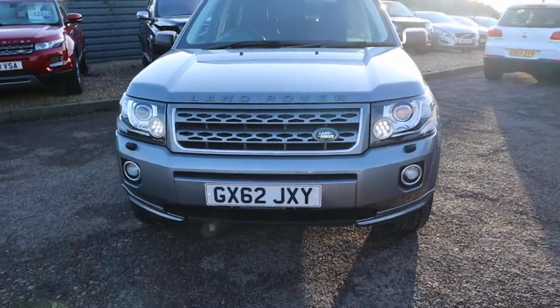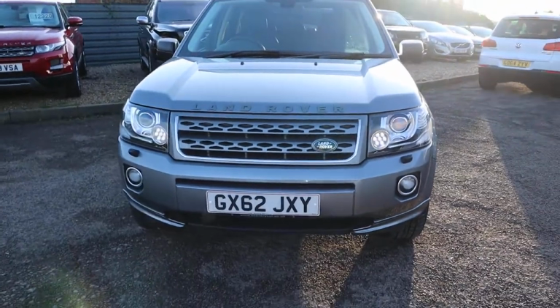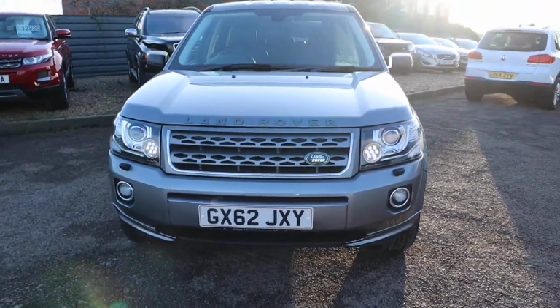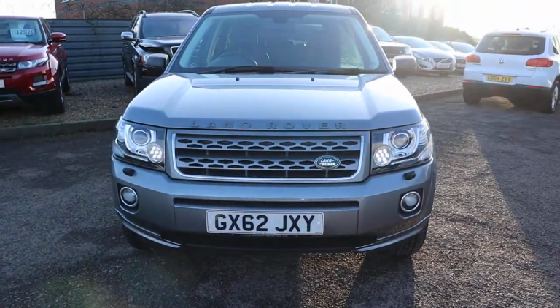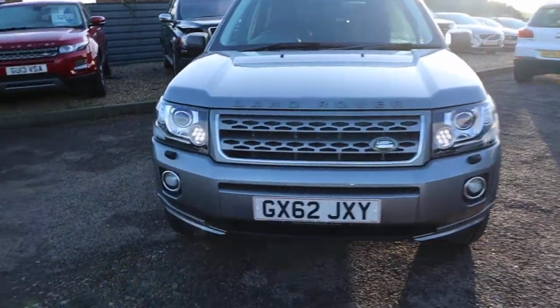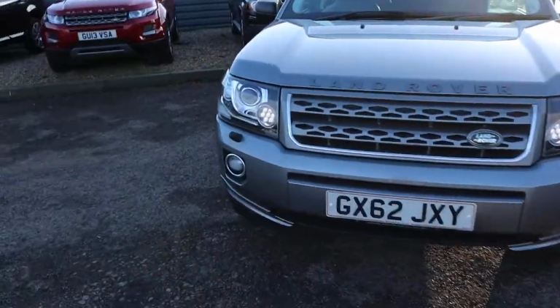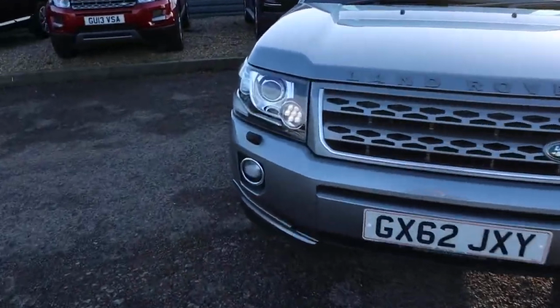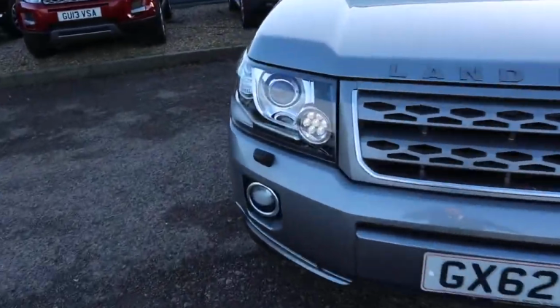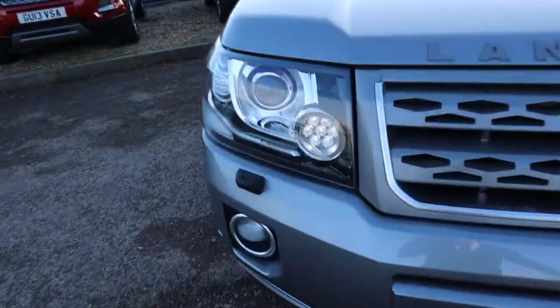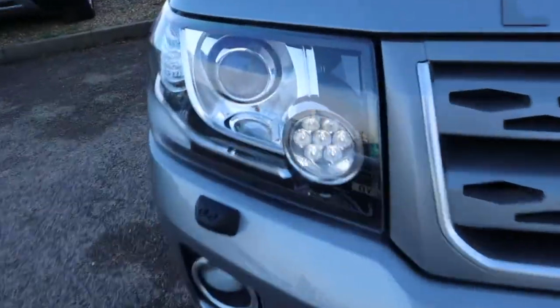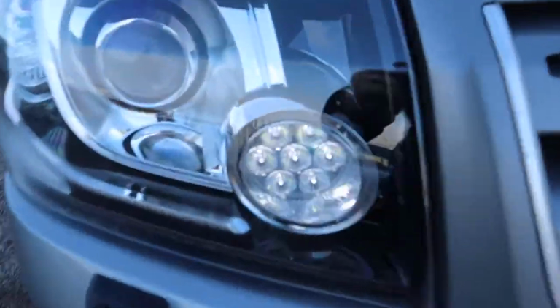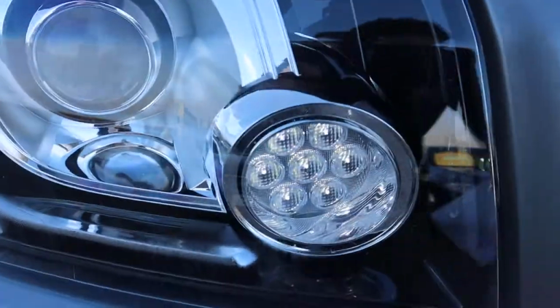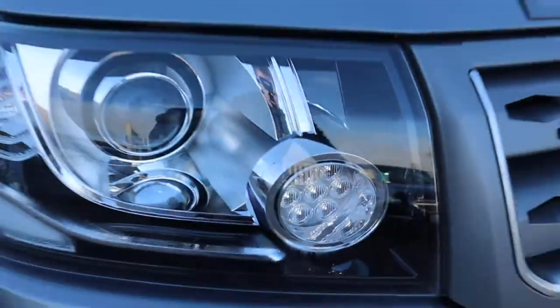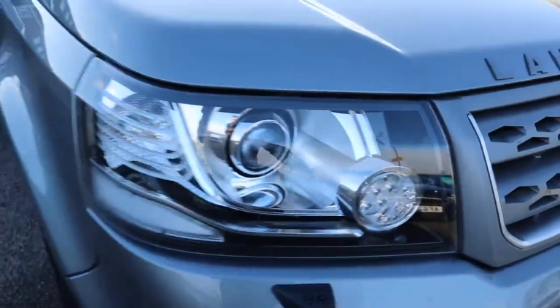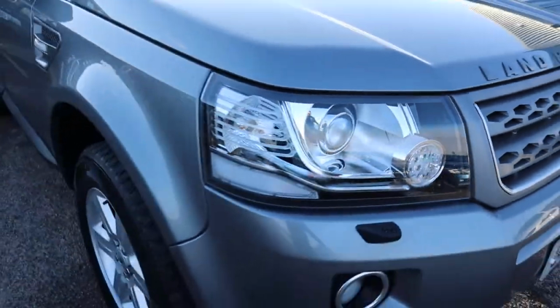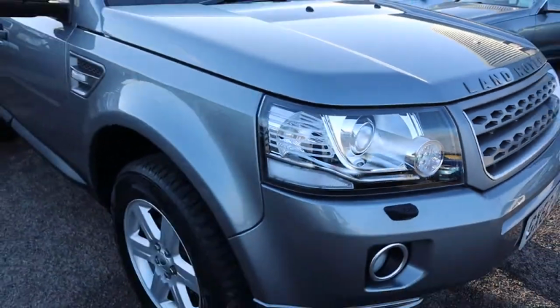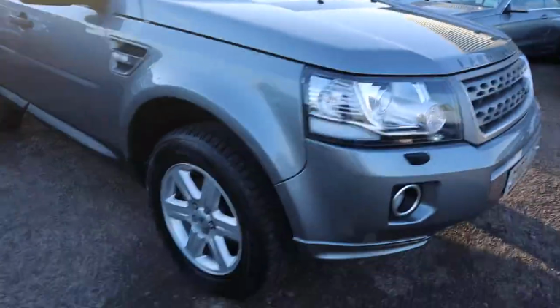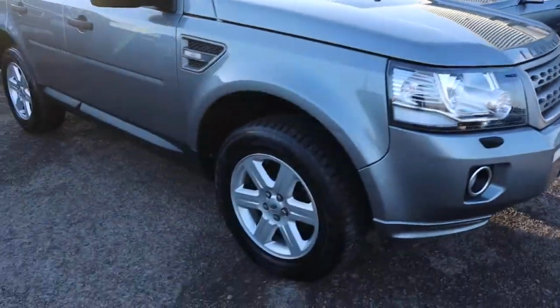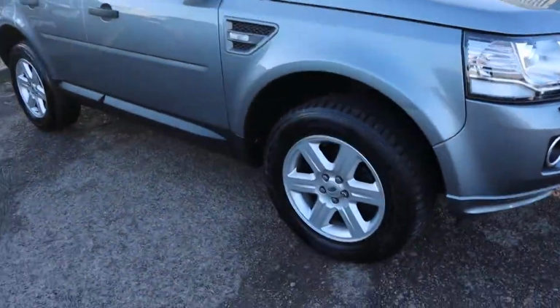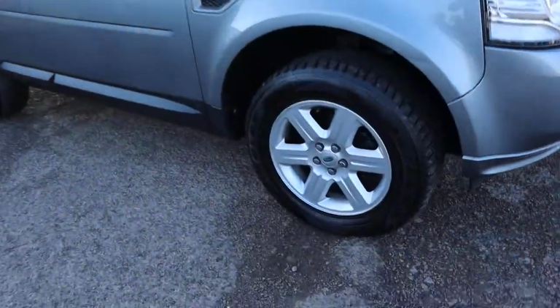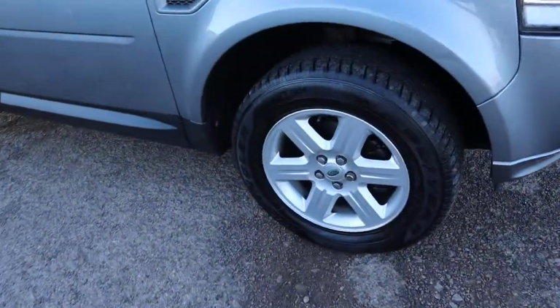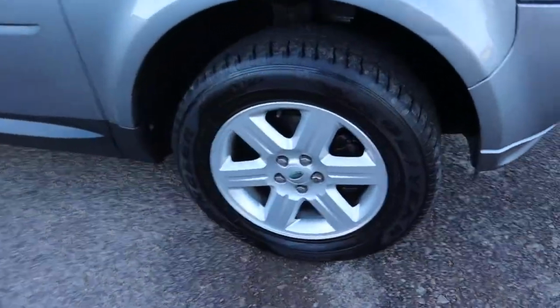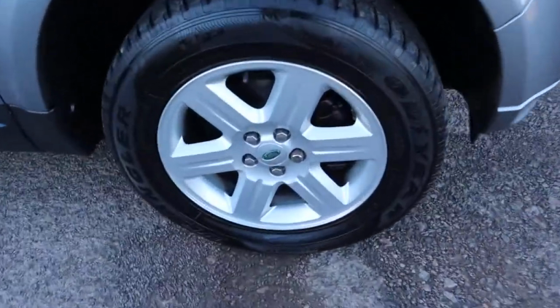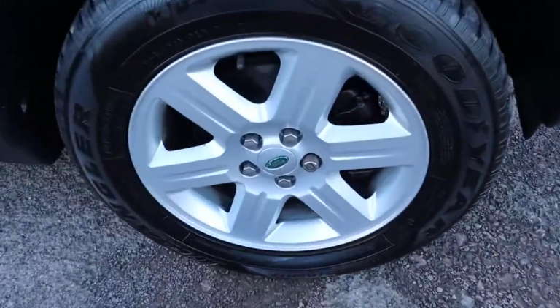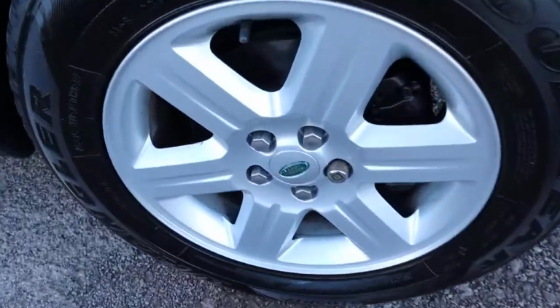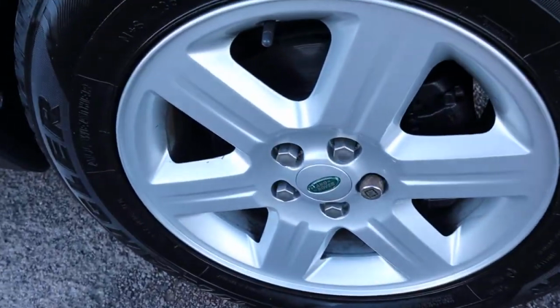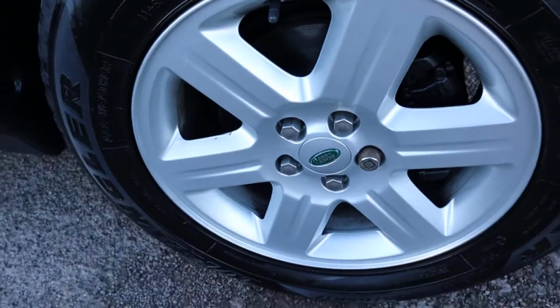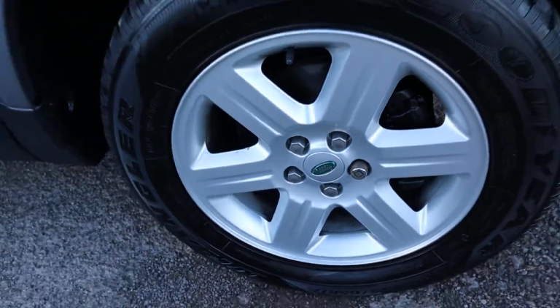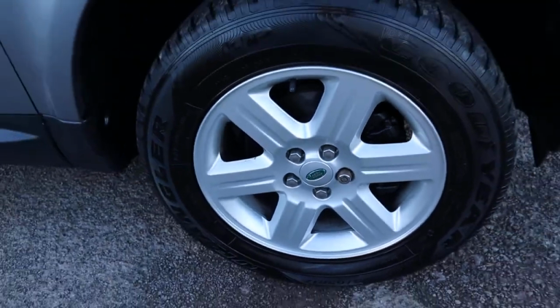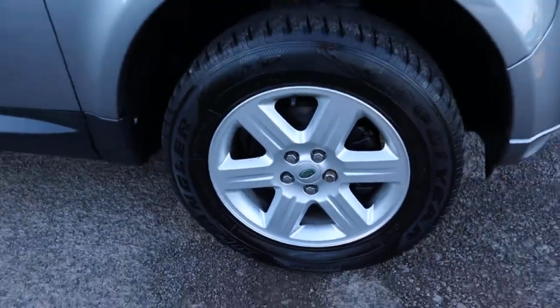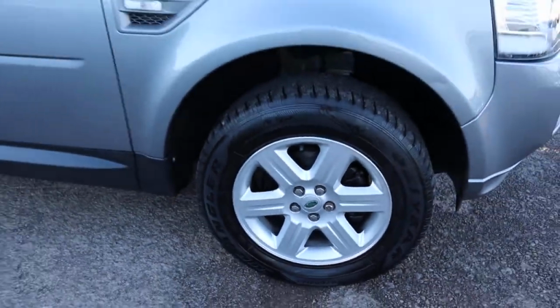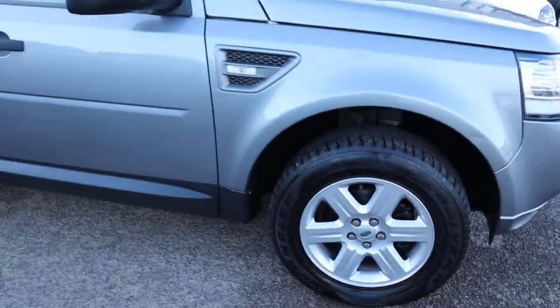Brilliant service history, you've got your LED lights on the front and the back, Goodyear tyres there on the front as well, stunning alloy wheels.